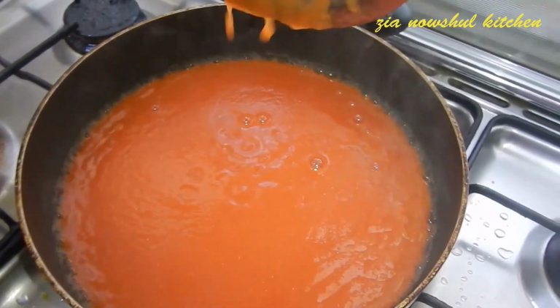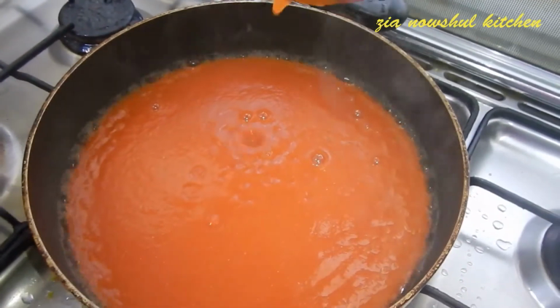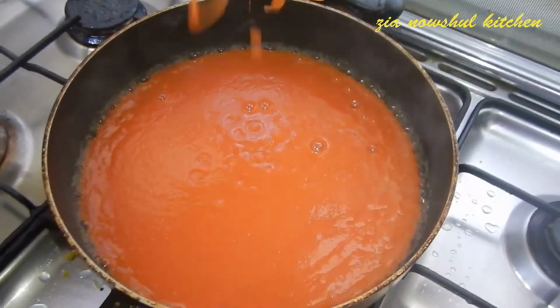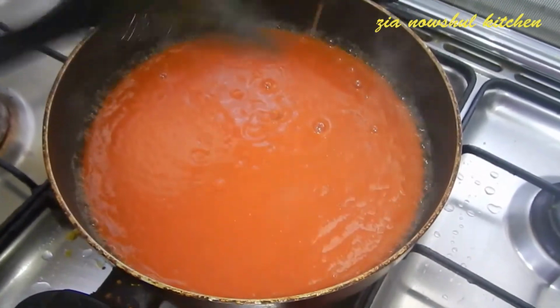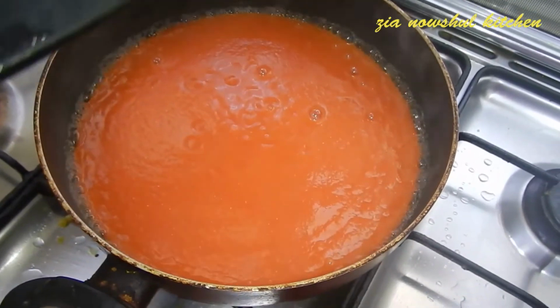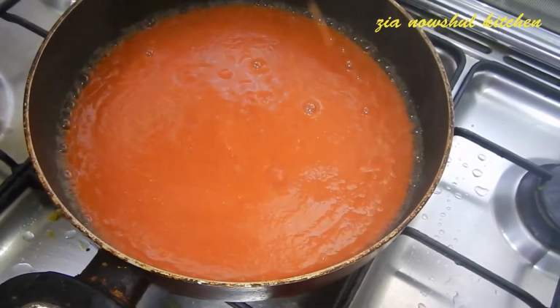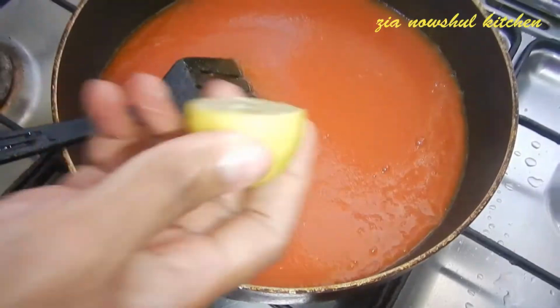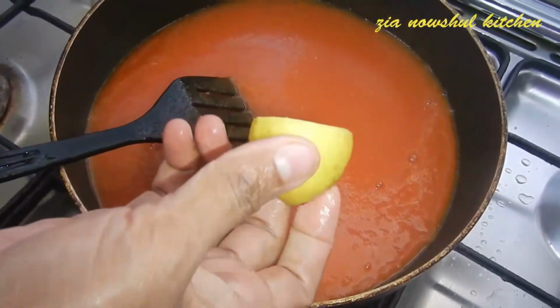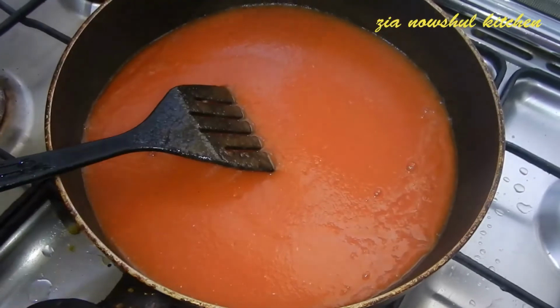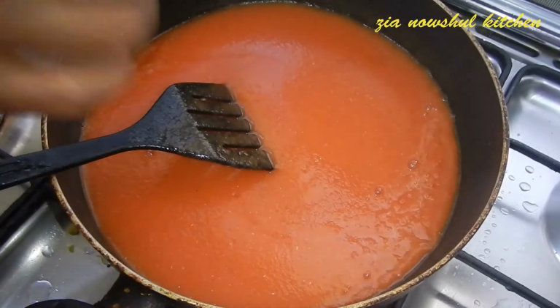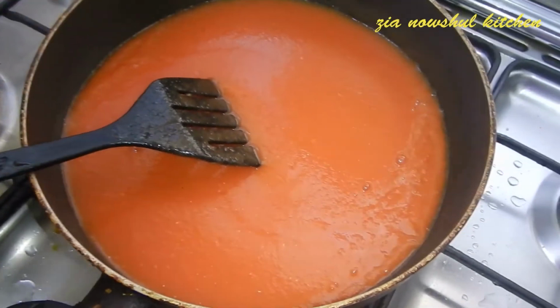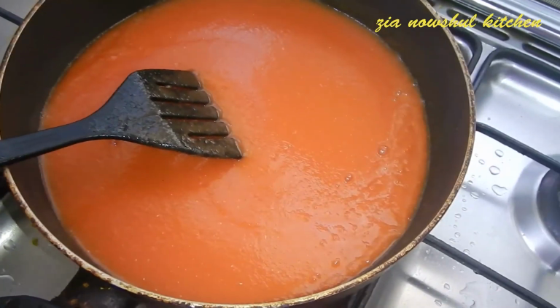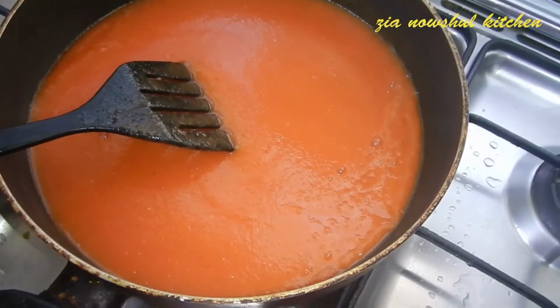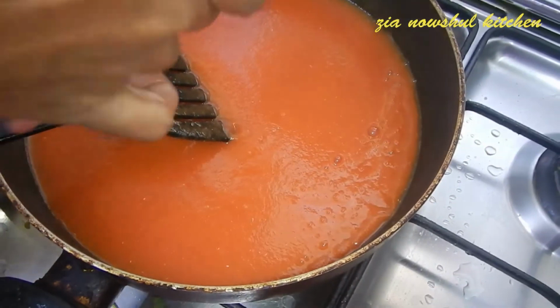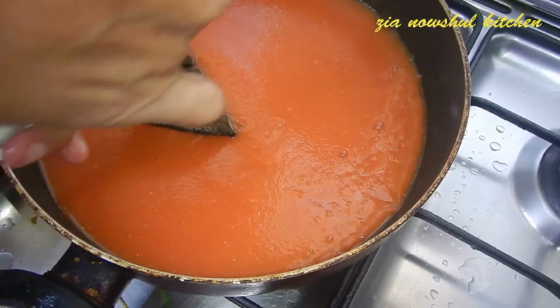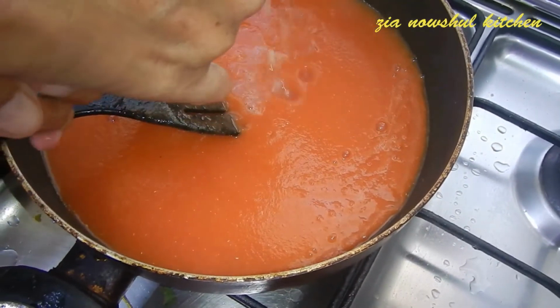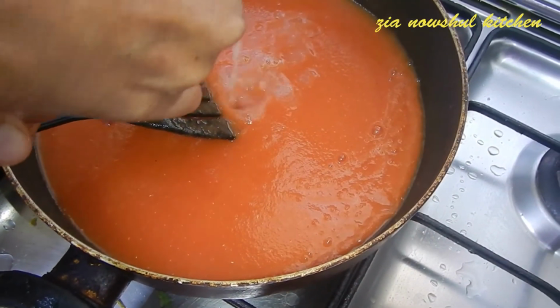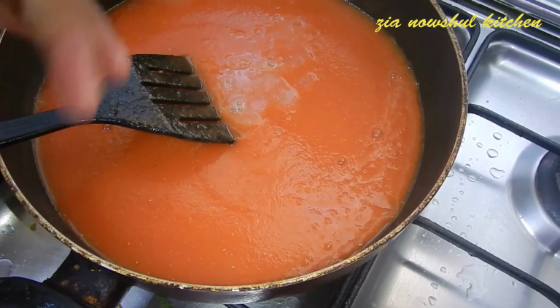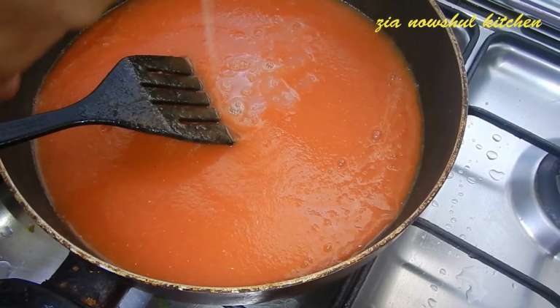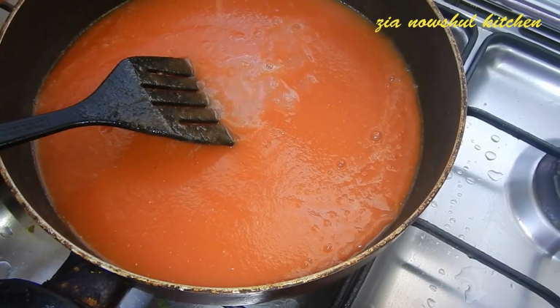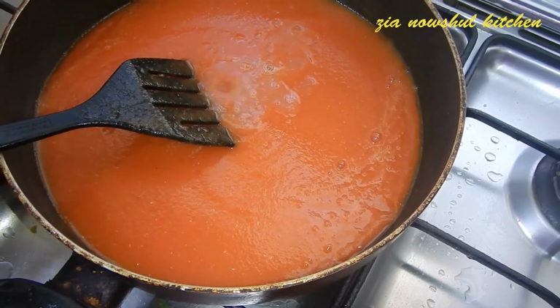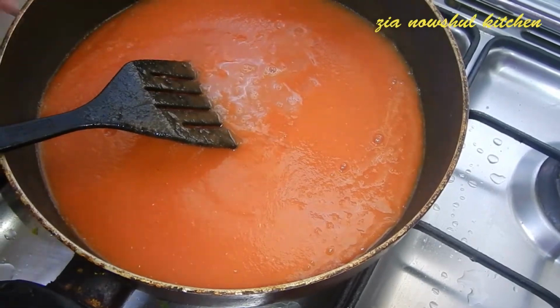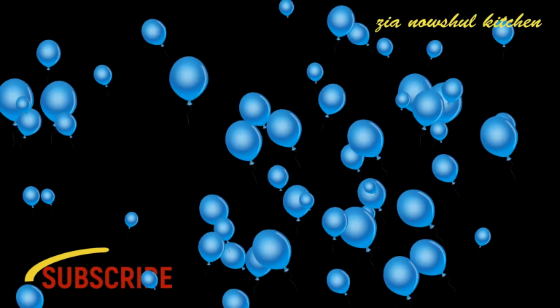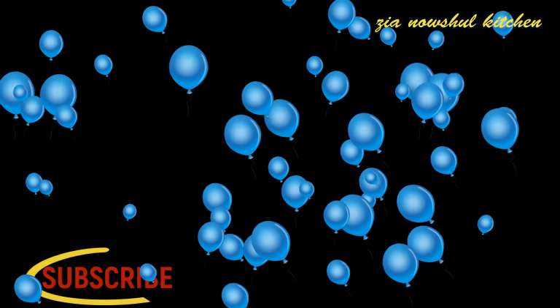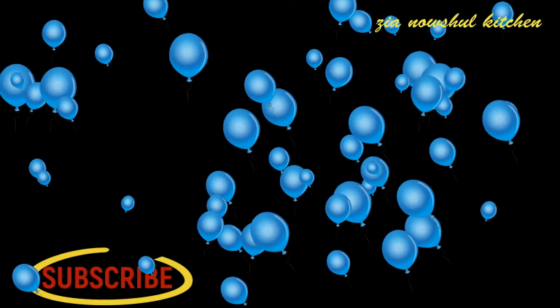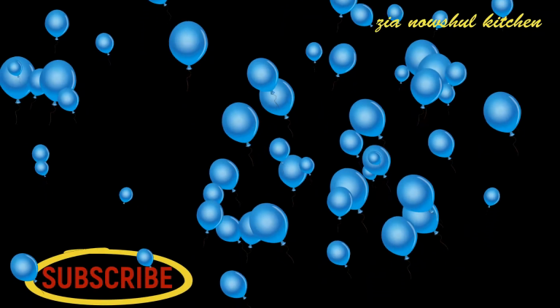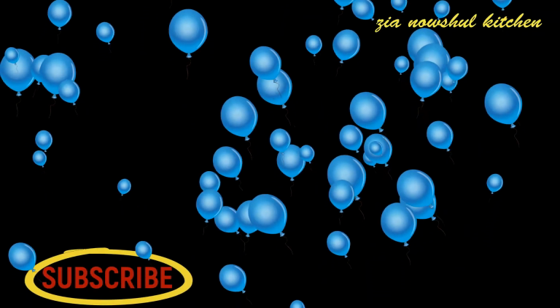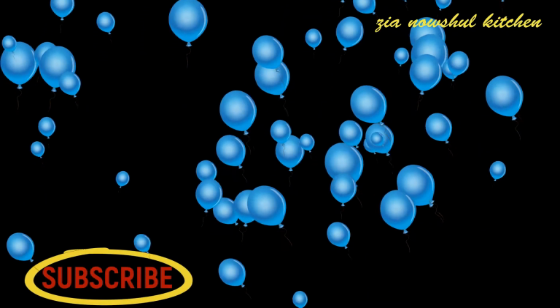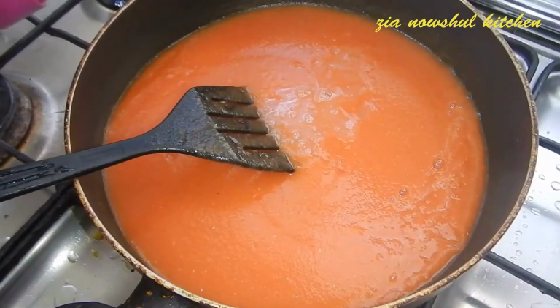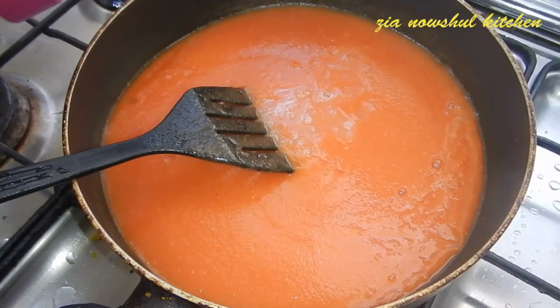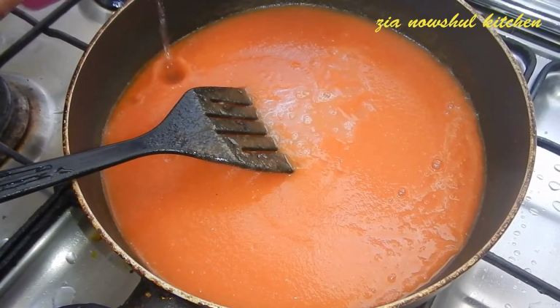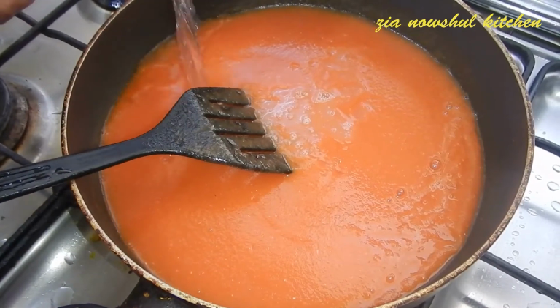Now we are going to cook on the pan. We will cook it for a minute, mix it in the pan. We add a white vinegar.